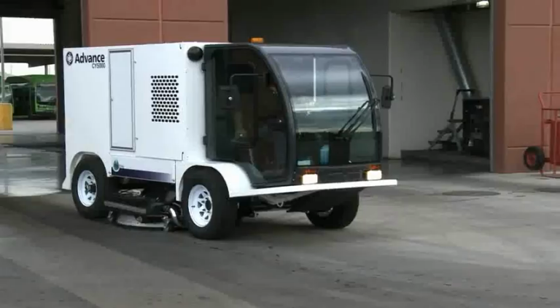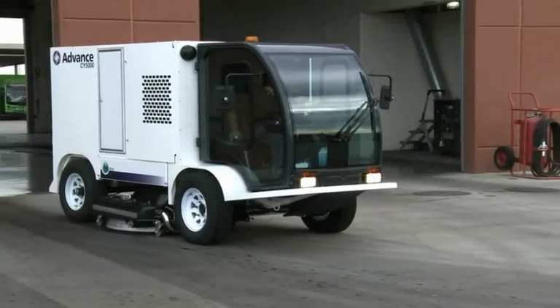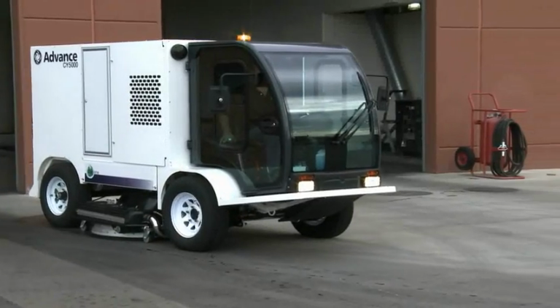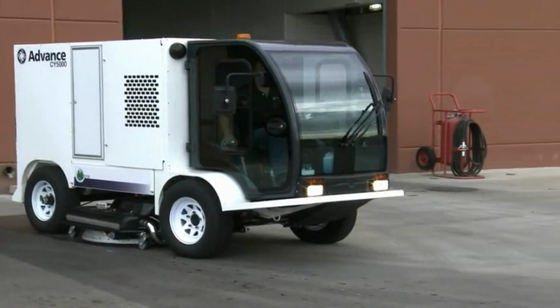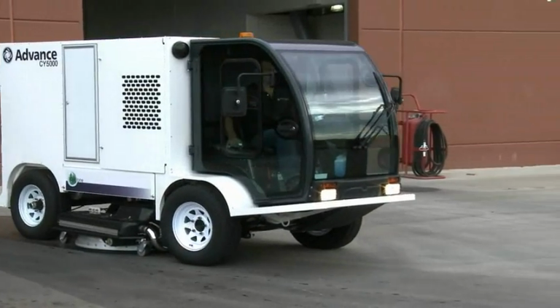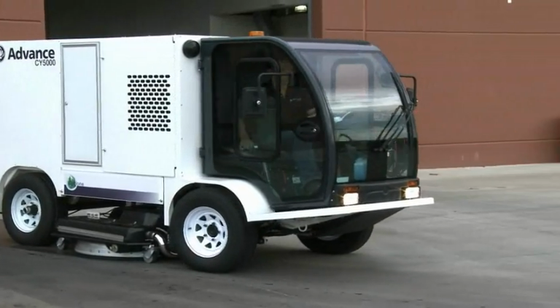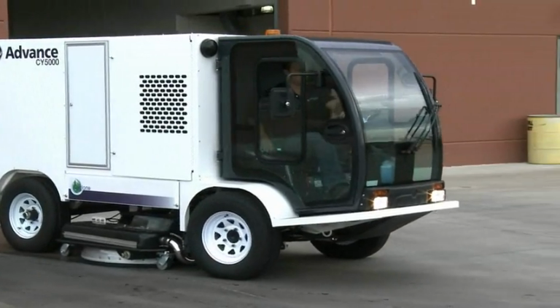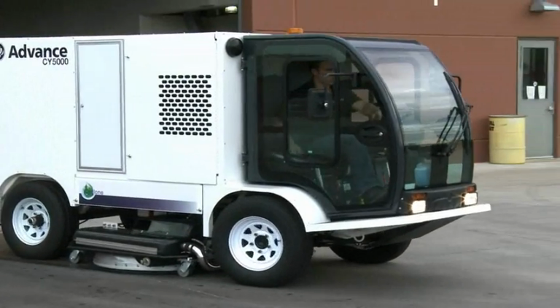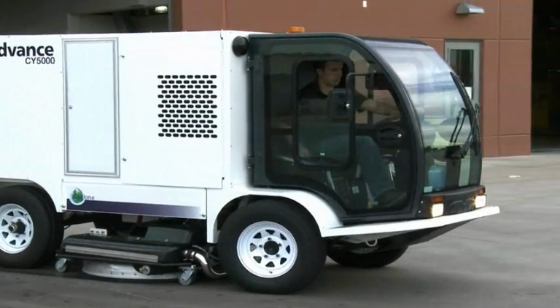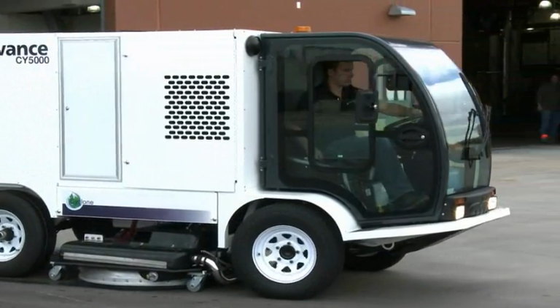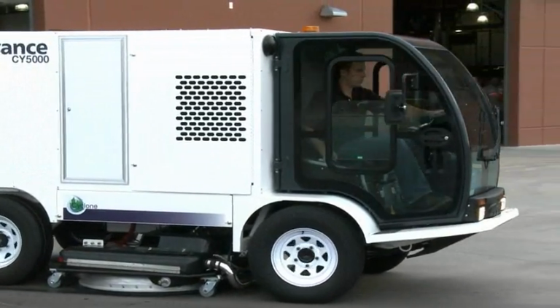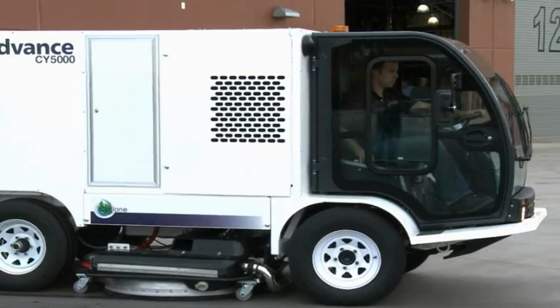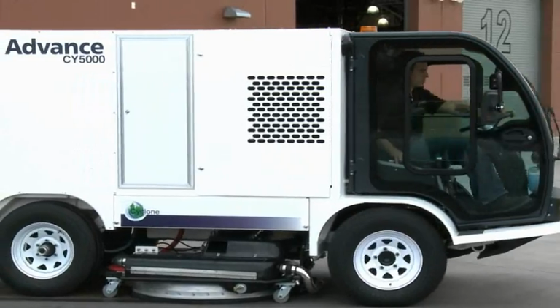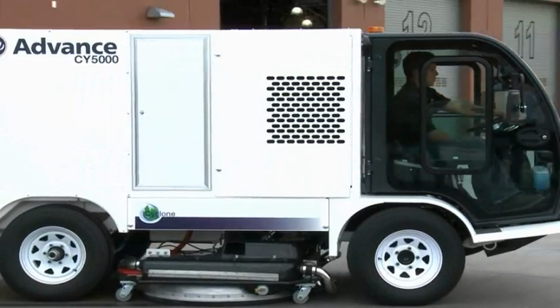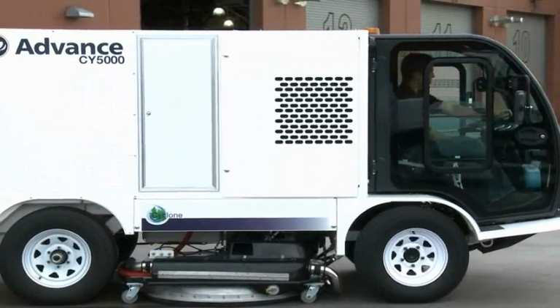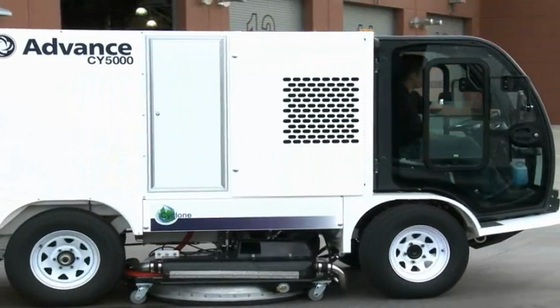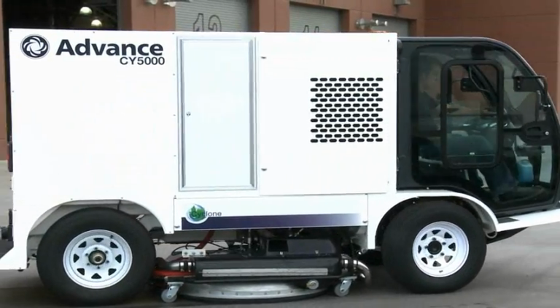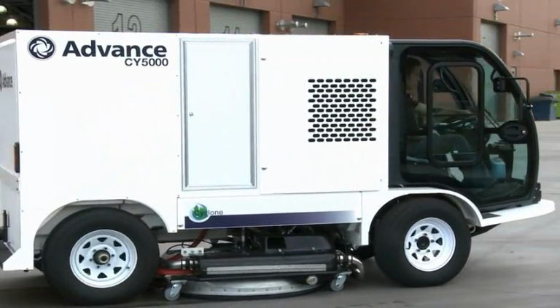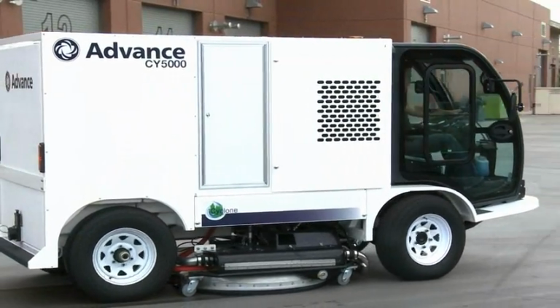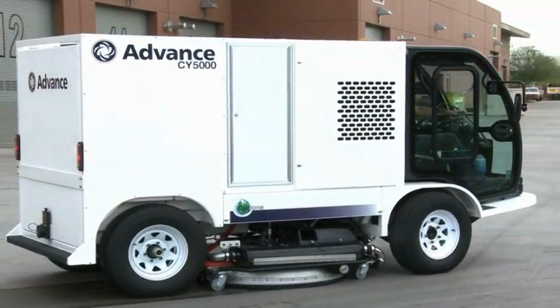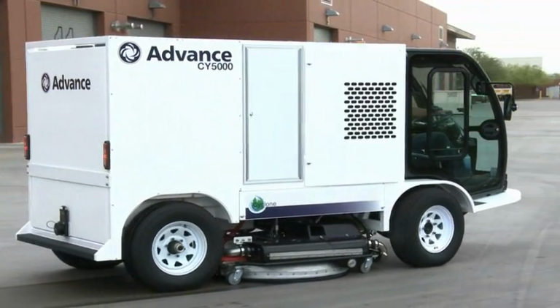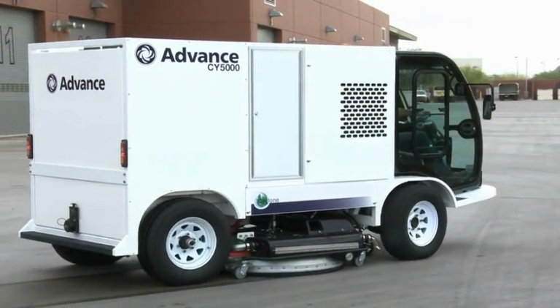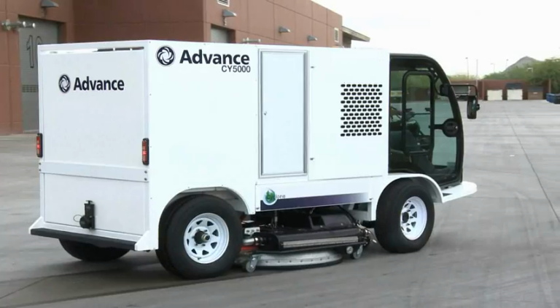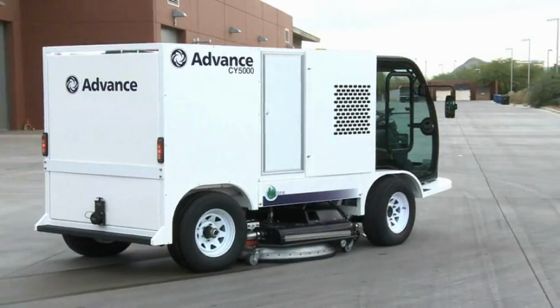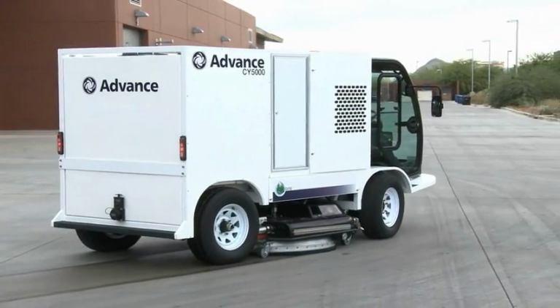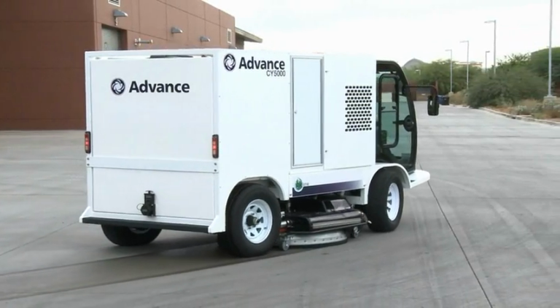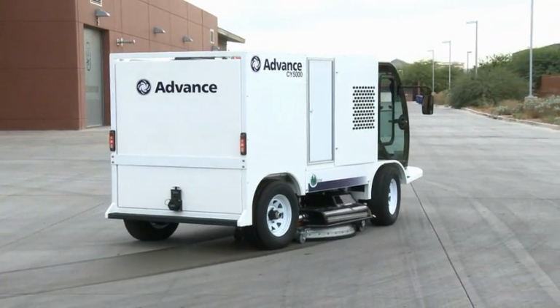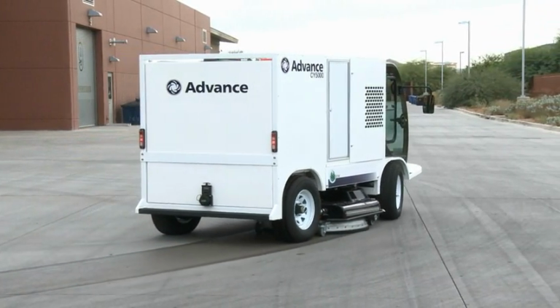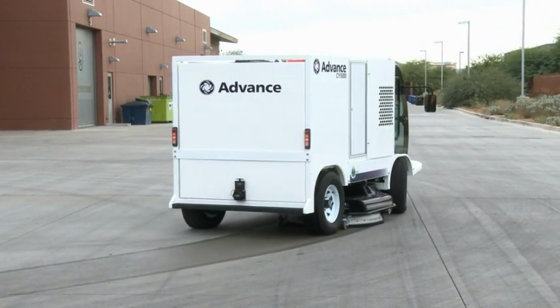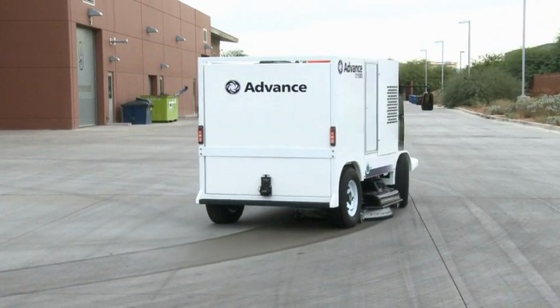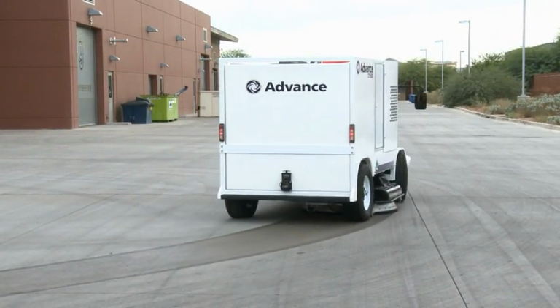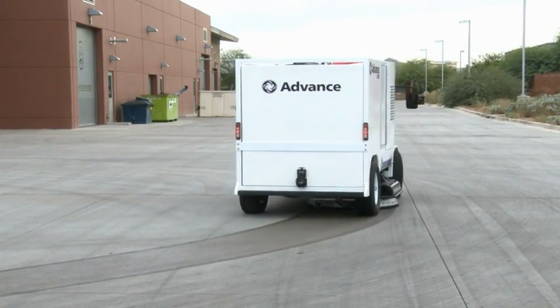The CY5000 simultaneously blasts and scours away grease, oil, tire marks, dirt, and grime — recovering all water and waste, allowing immediate access to a clean and dry surface.